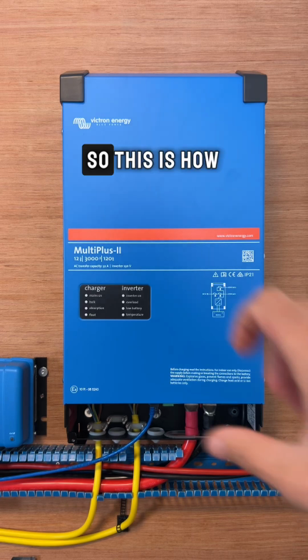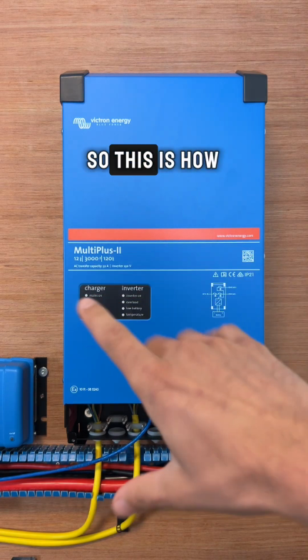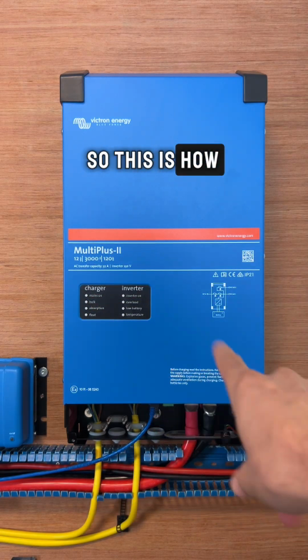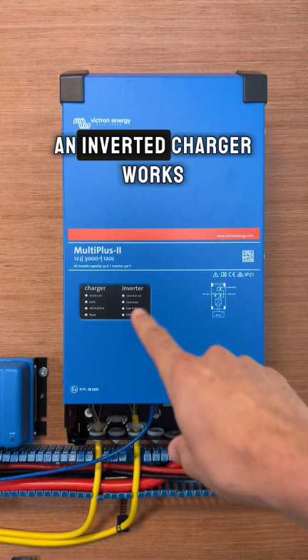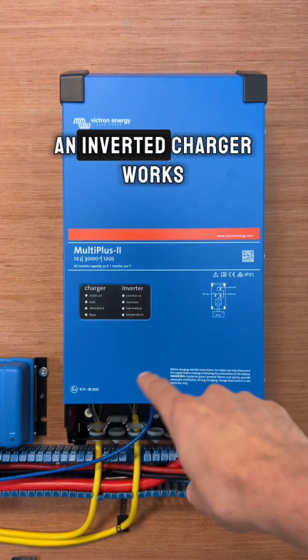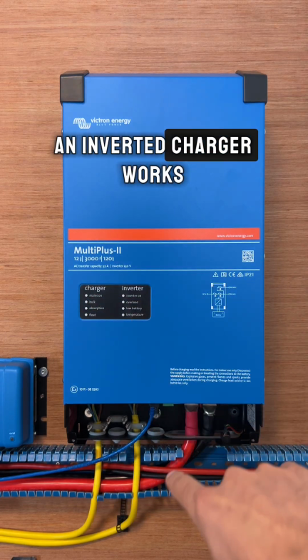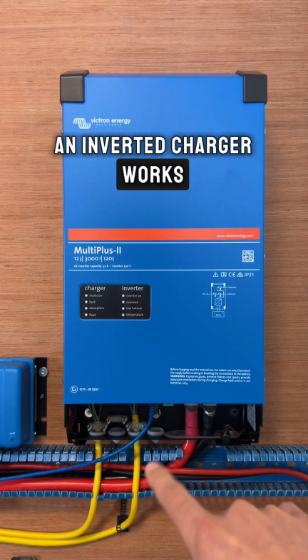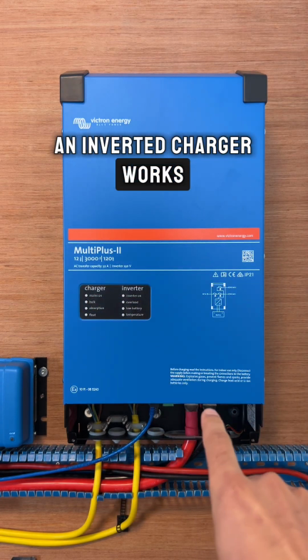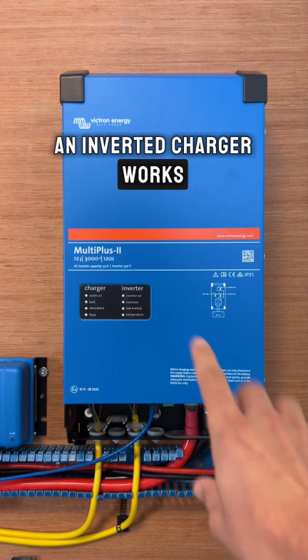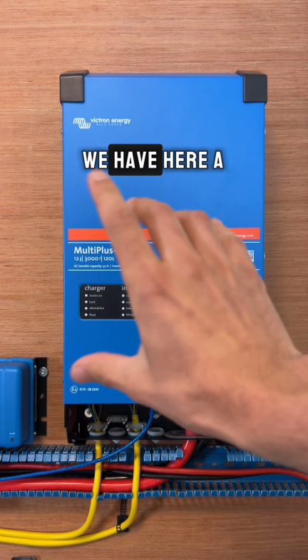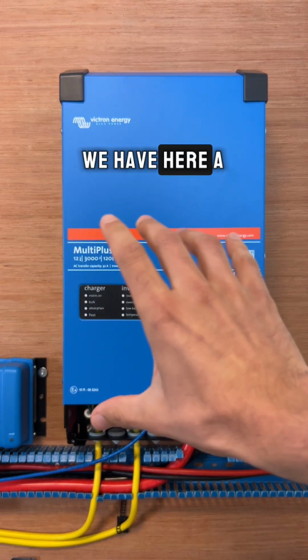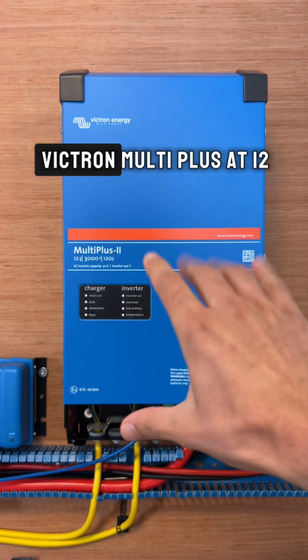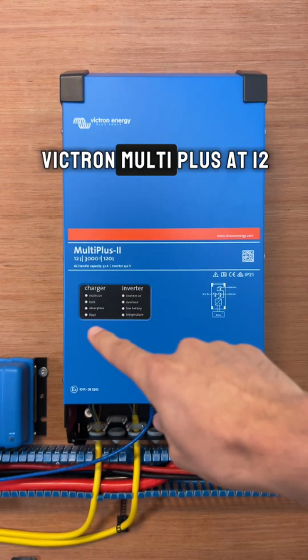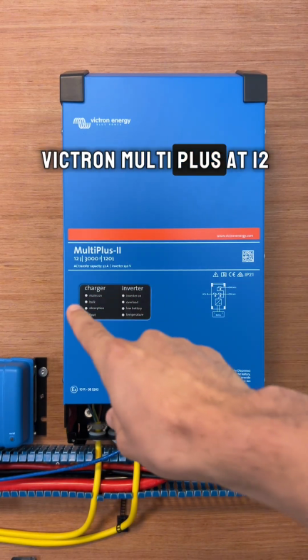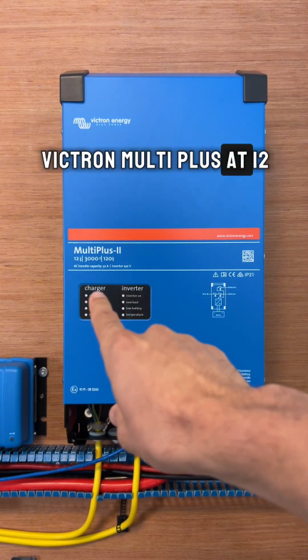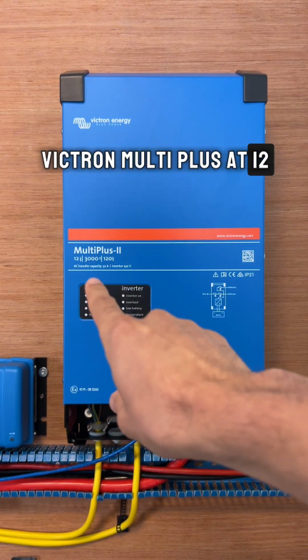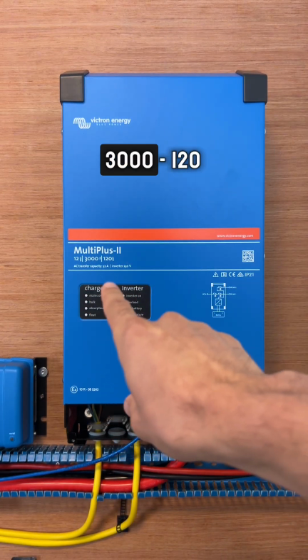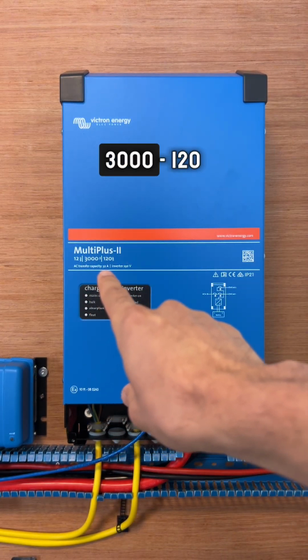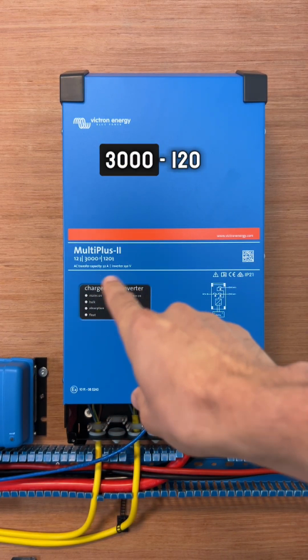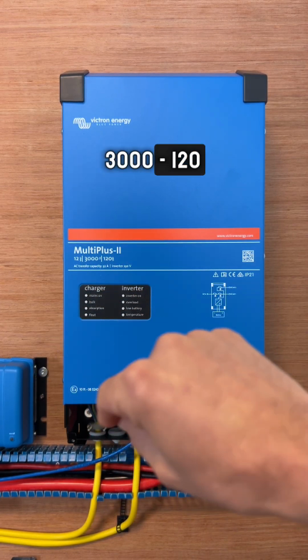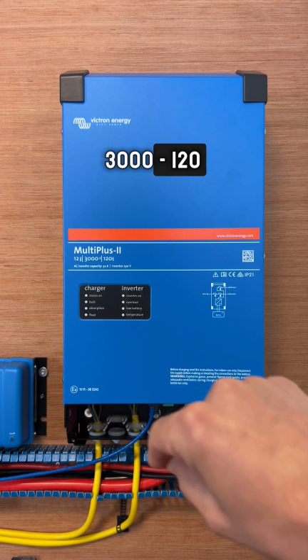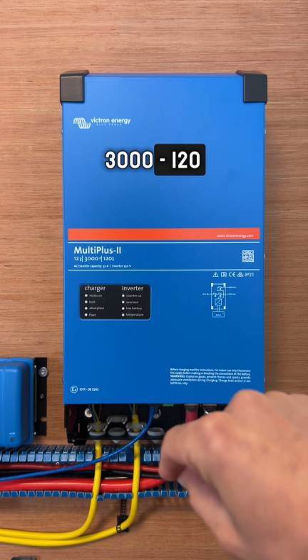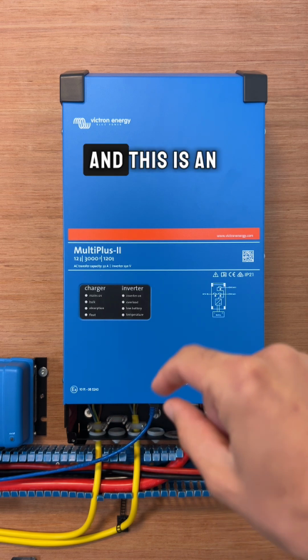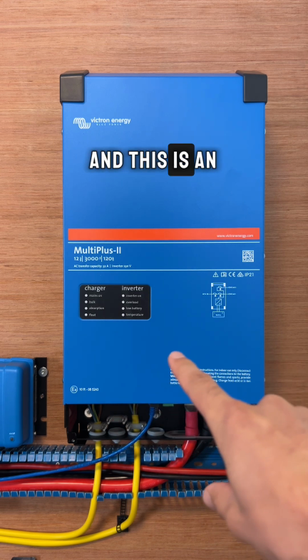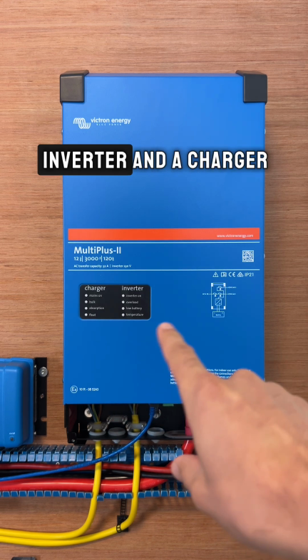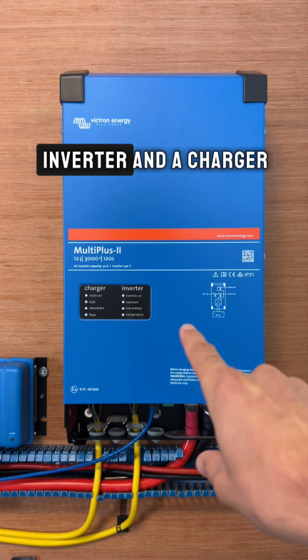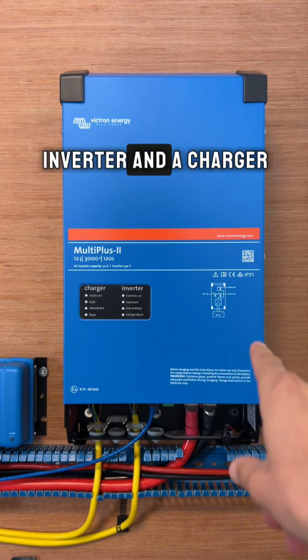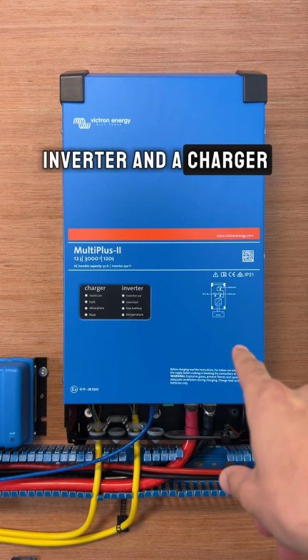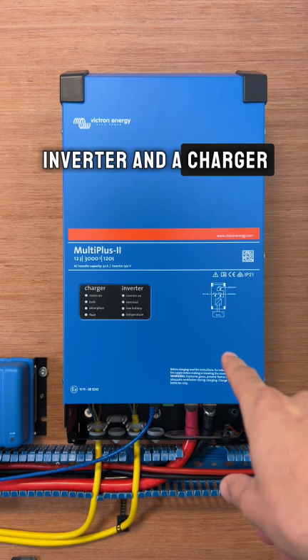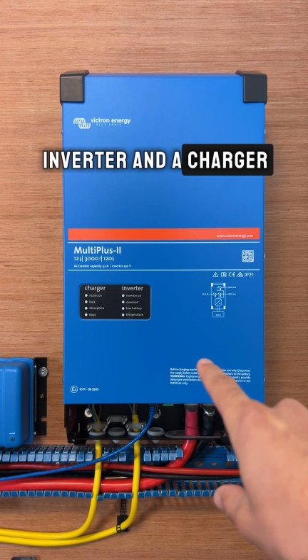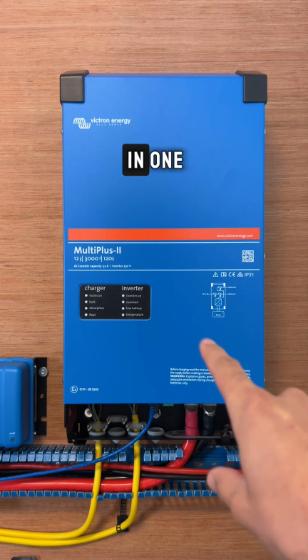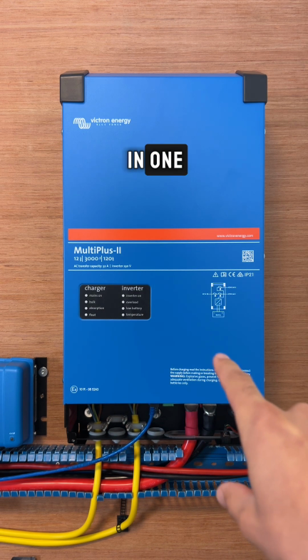So this is how an inverter charger works. We have here a Victron MultiPlus 12-3000-120, and this is an inverter and a charger in one.